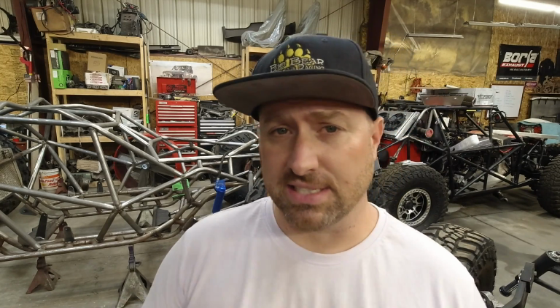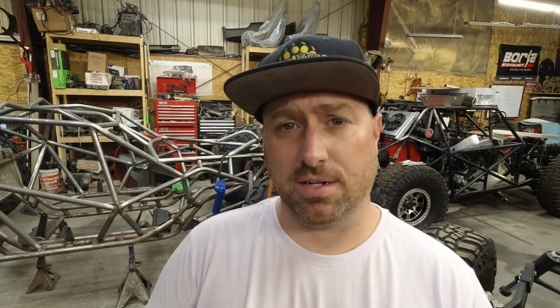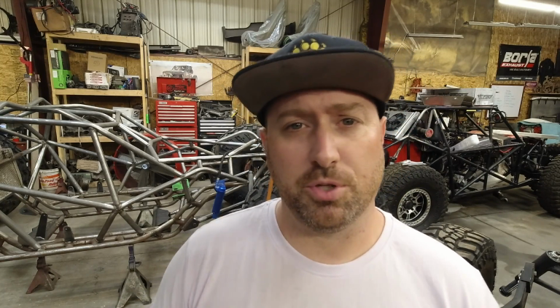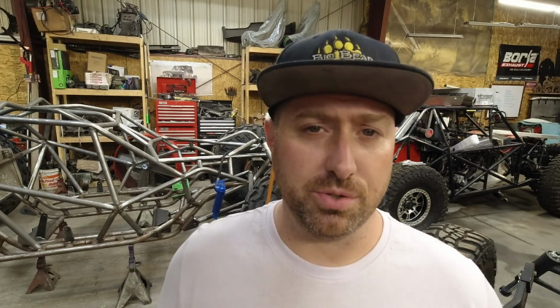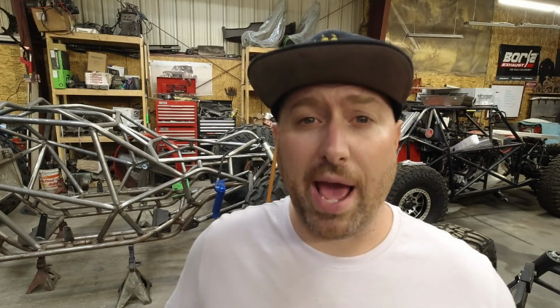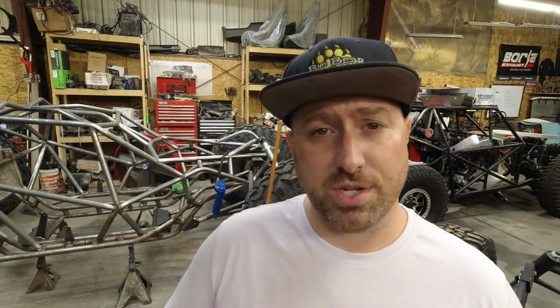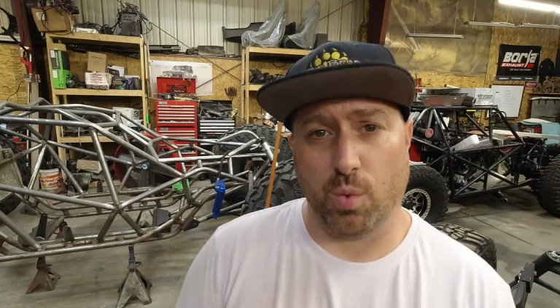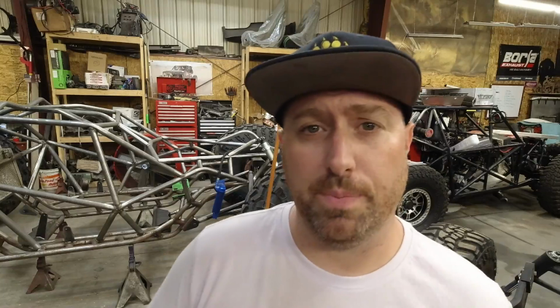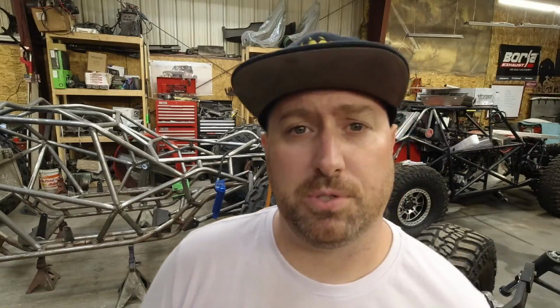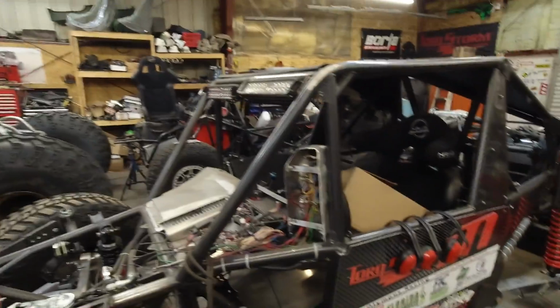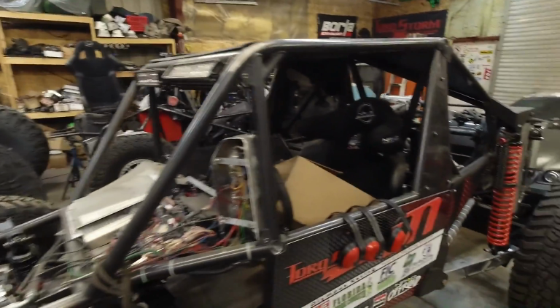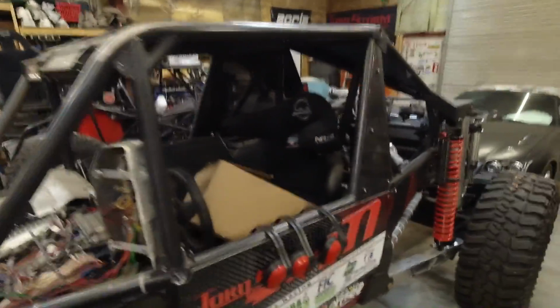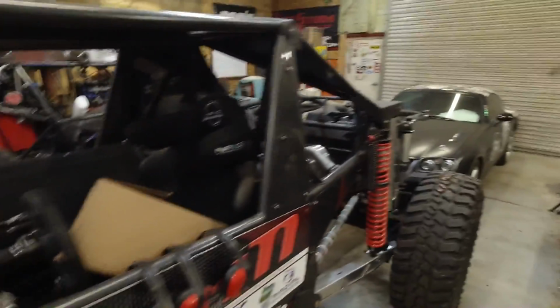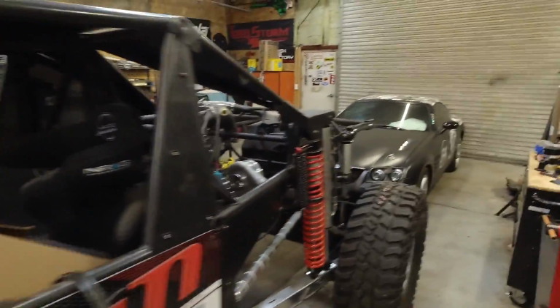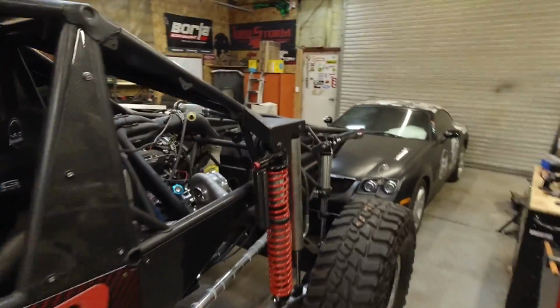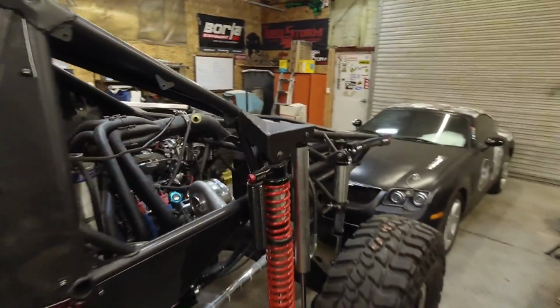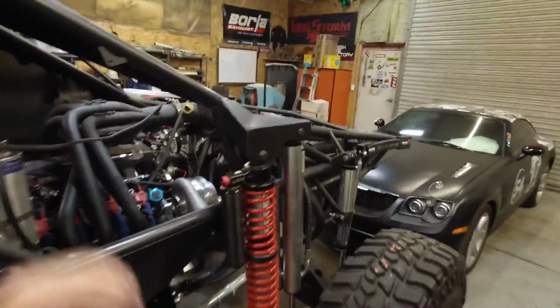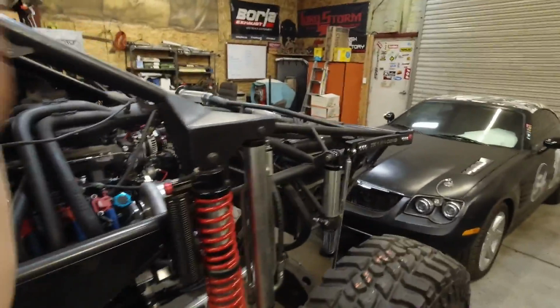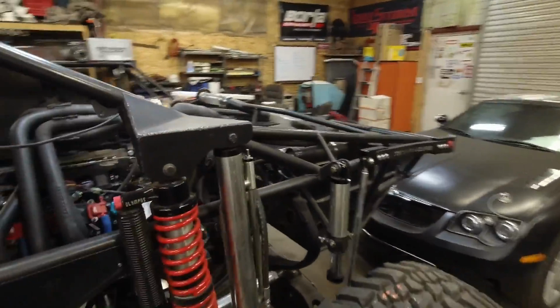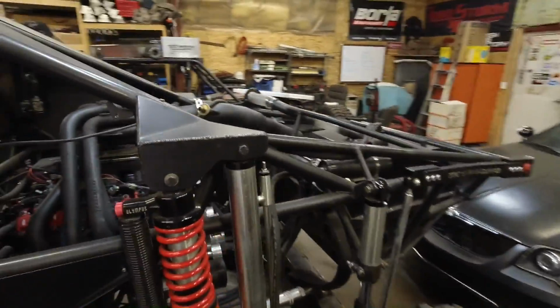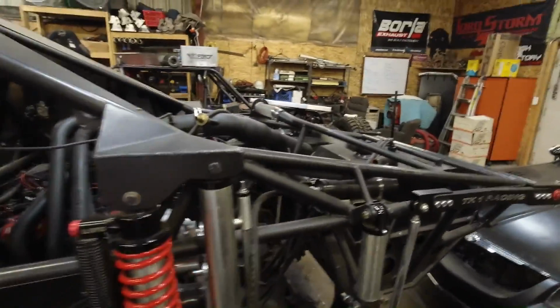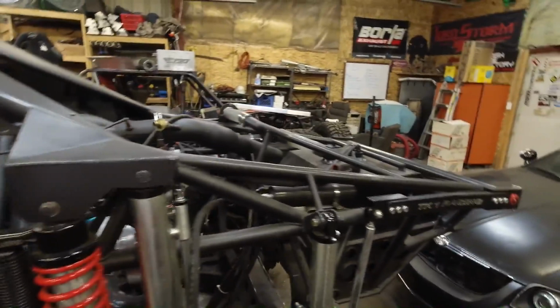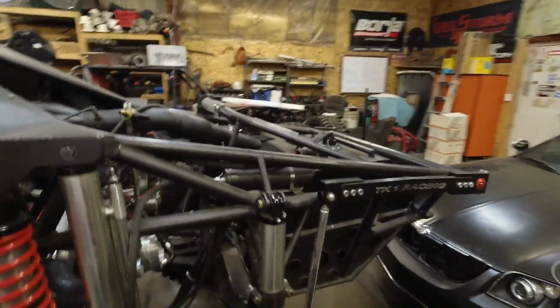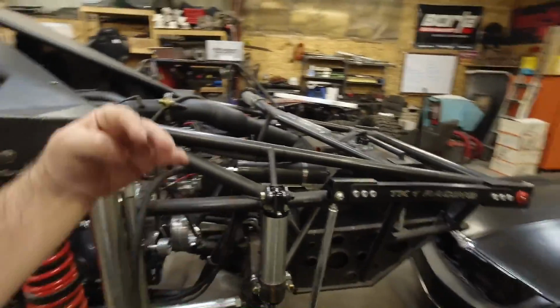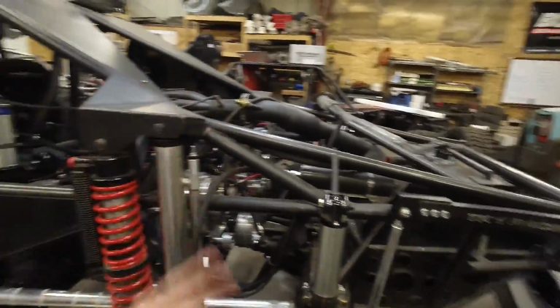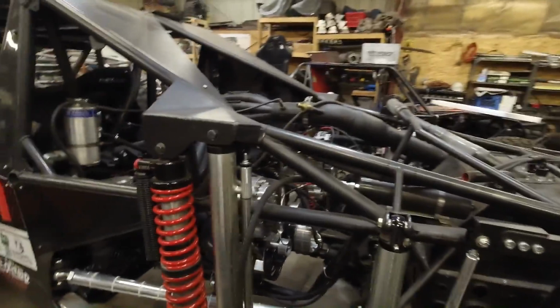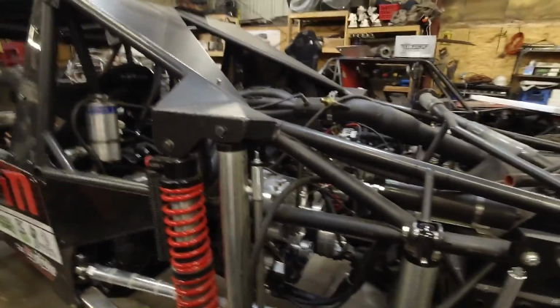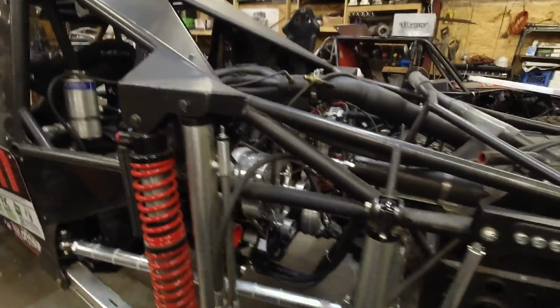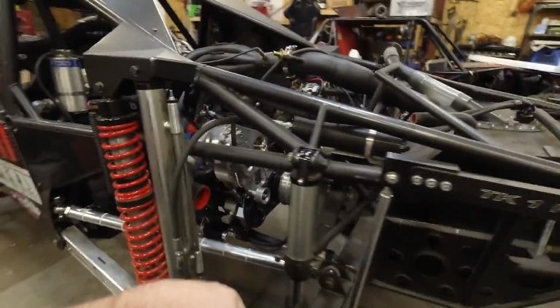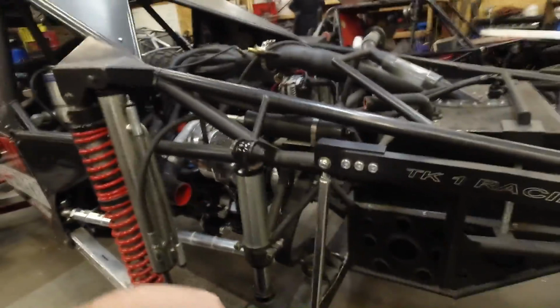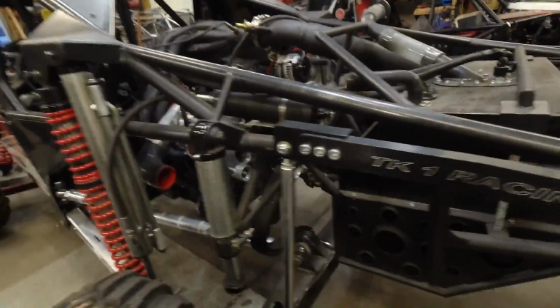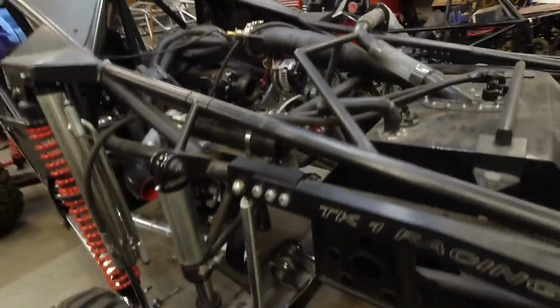Let's get on to some good news. Today we're talking water pumps. For those that don't know, this is Medusa. This is our Ultra 4 we built from the ground up. There's a whole video series on it — check it out if you haven't seen it.